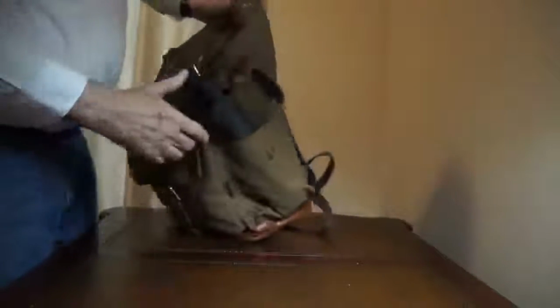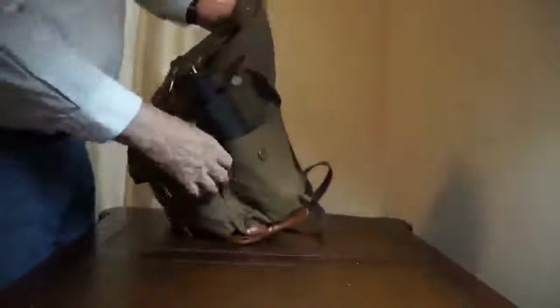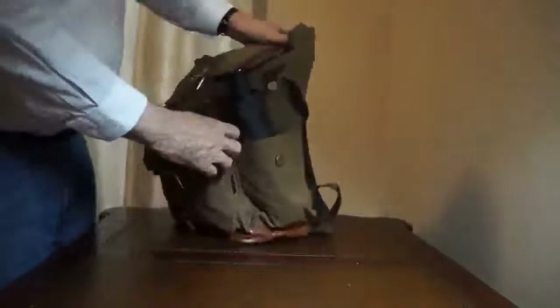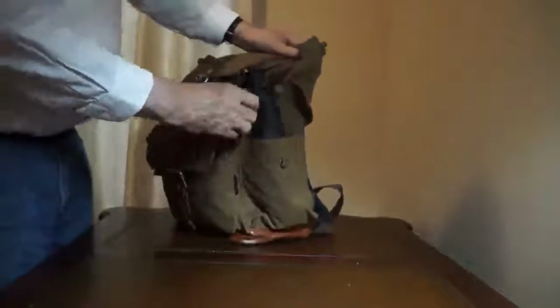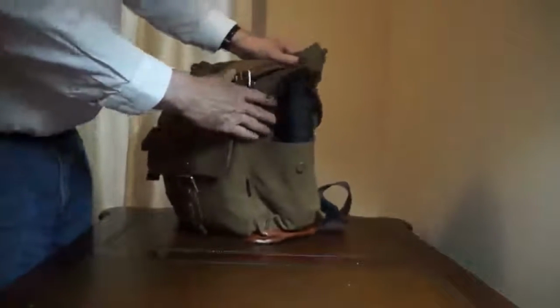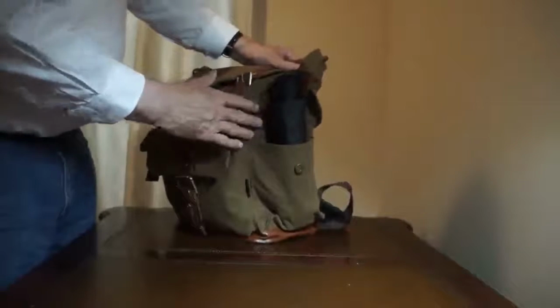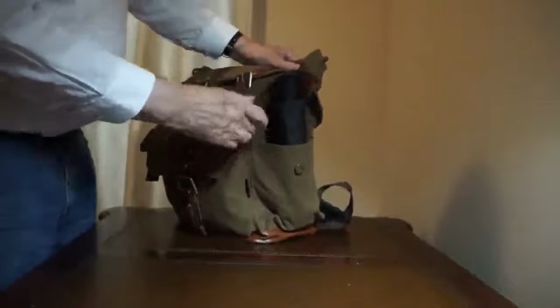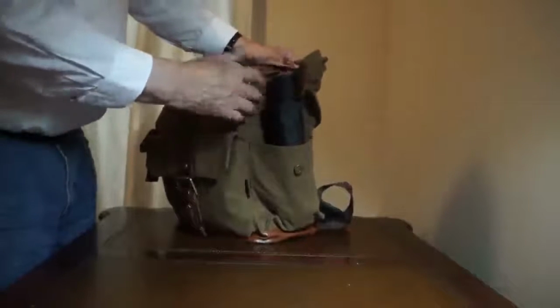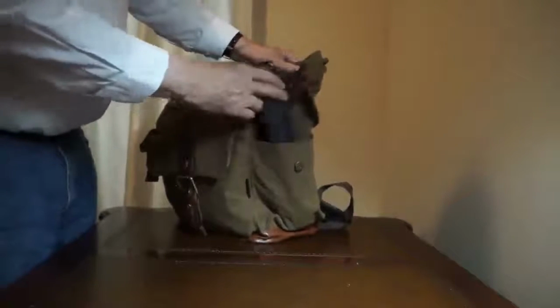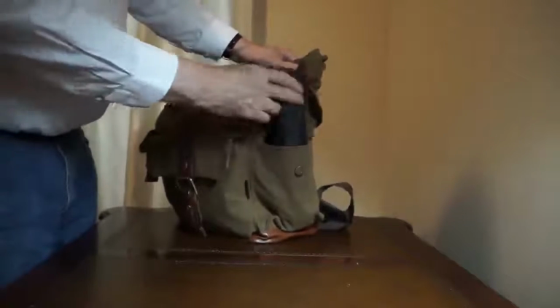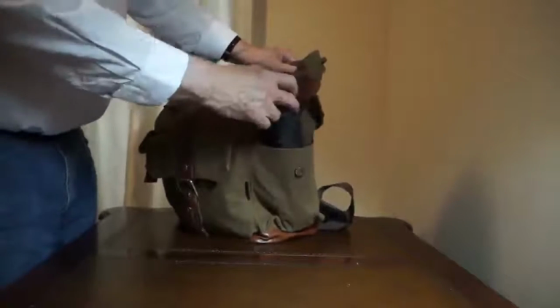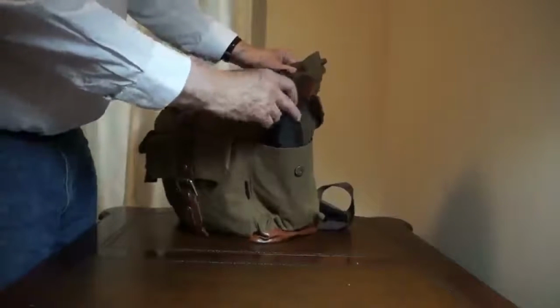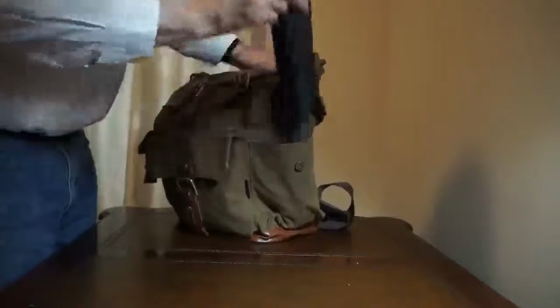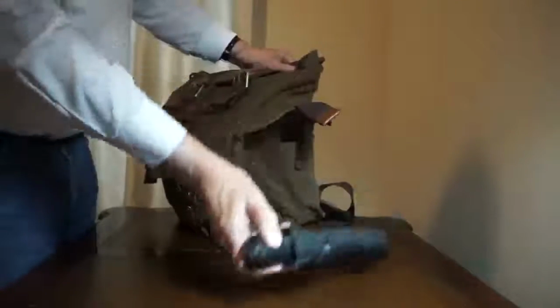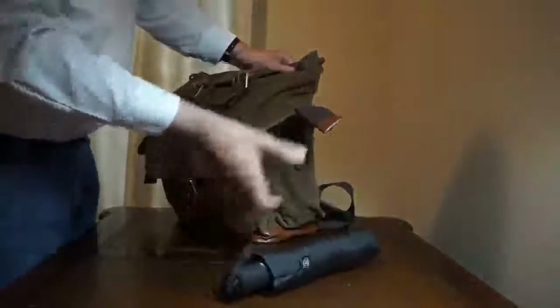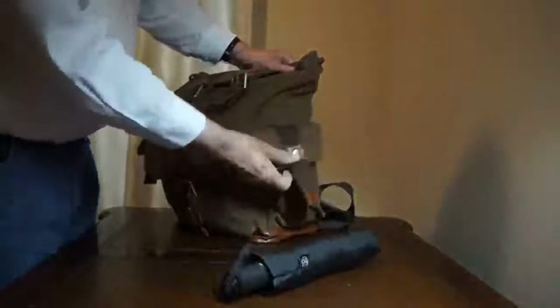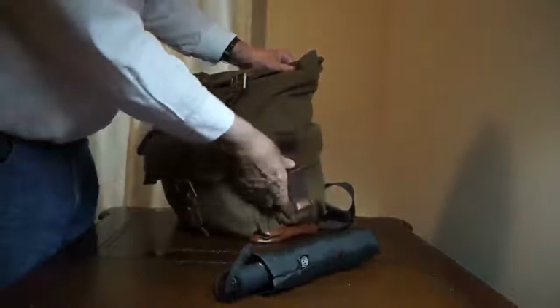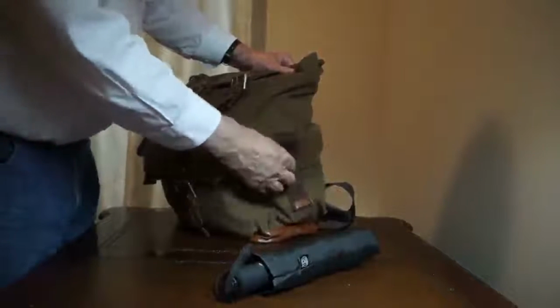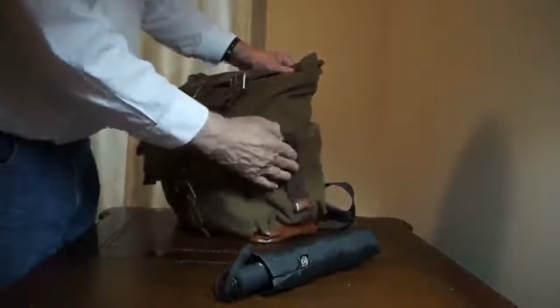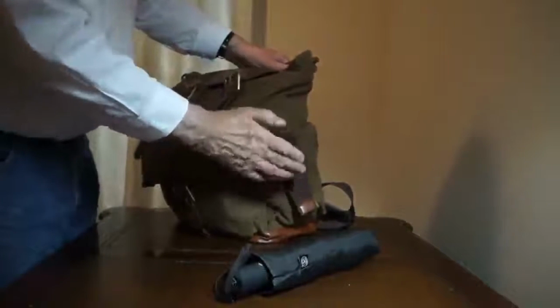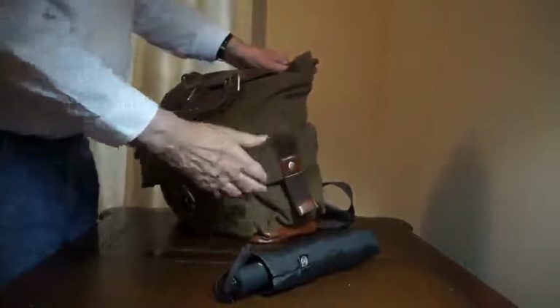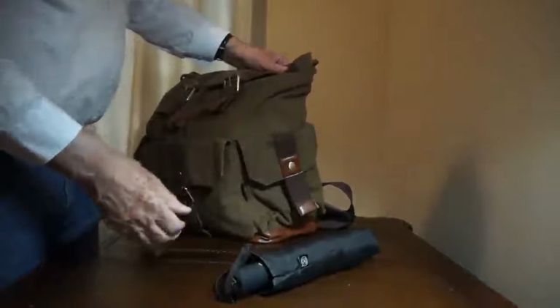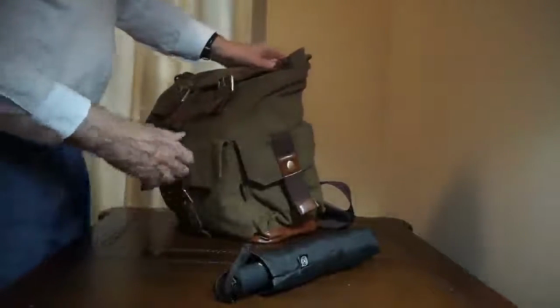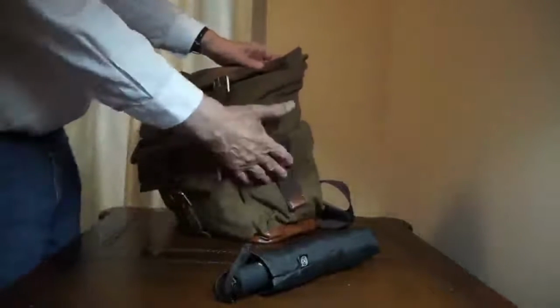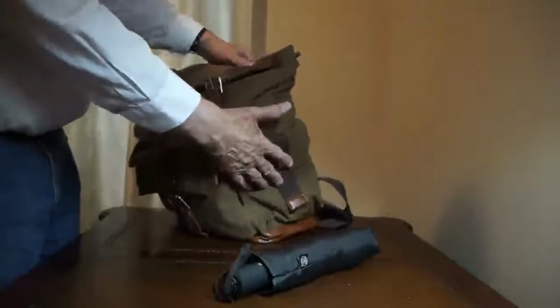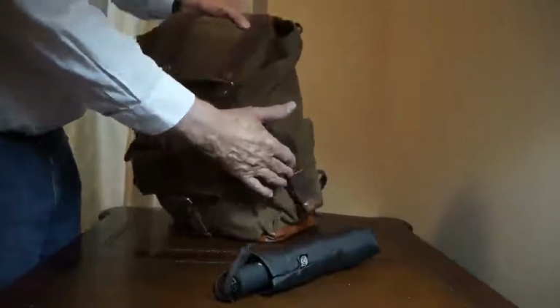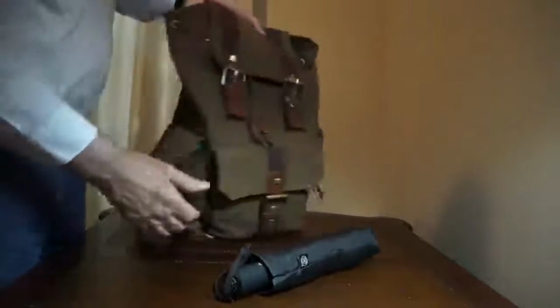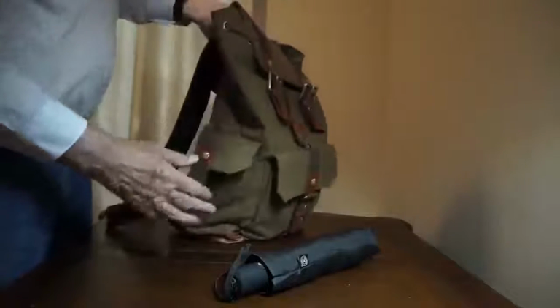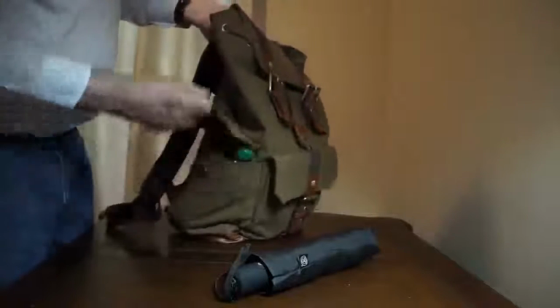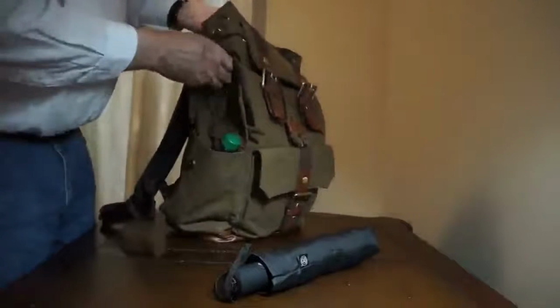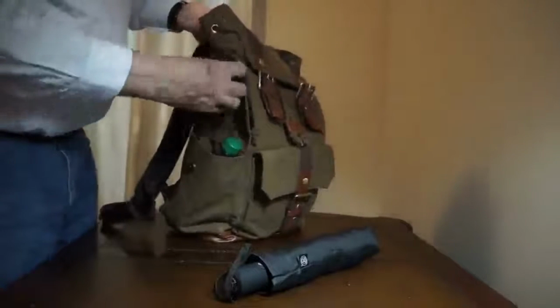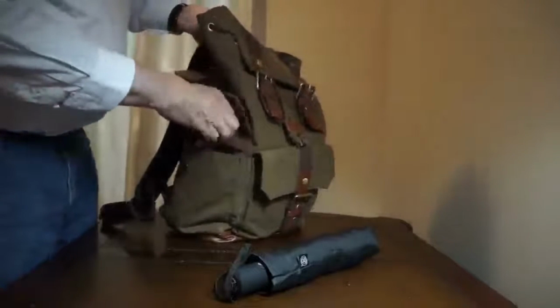On each side there is a side pocket. This one I've just got an umbrella in. You can take it out and it does close up, so you could also put personal effects in here. Got a water bottle here on the other side.